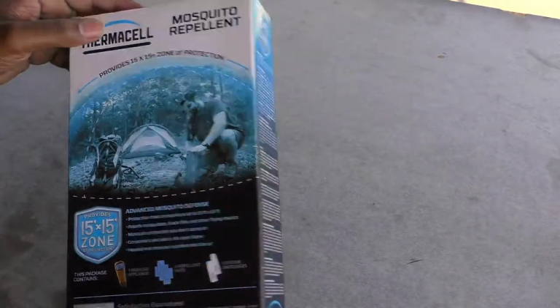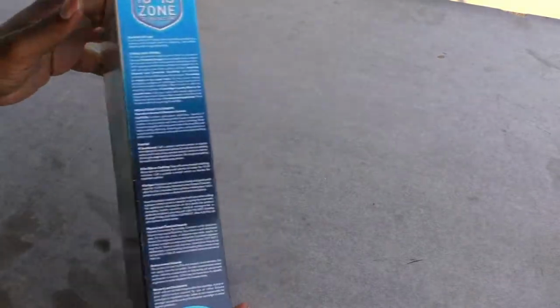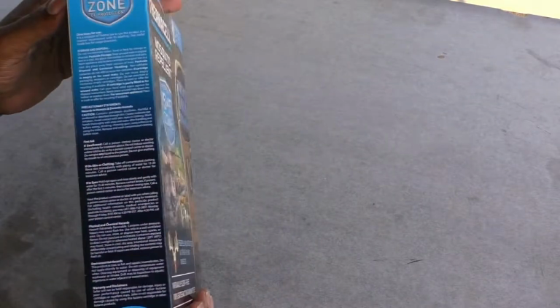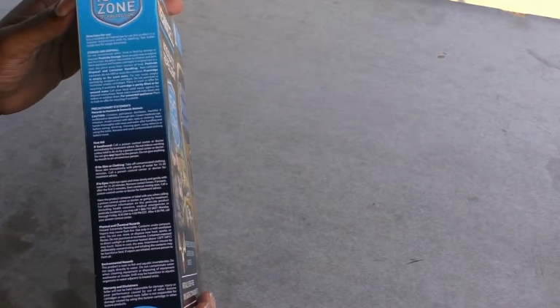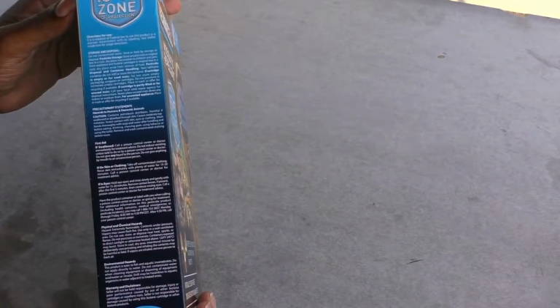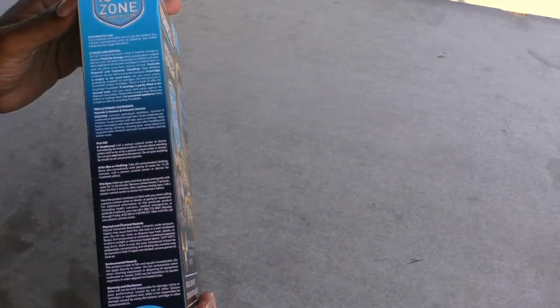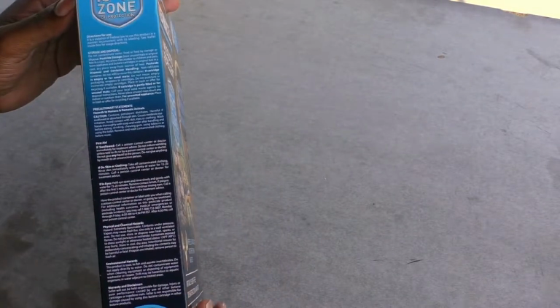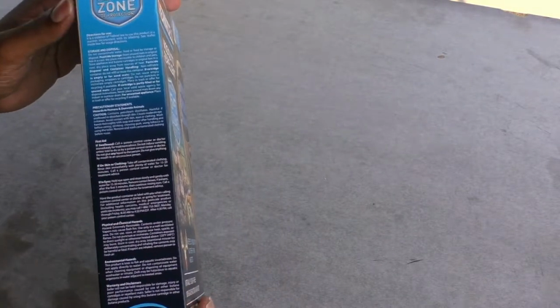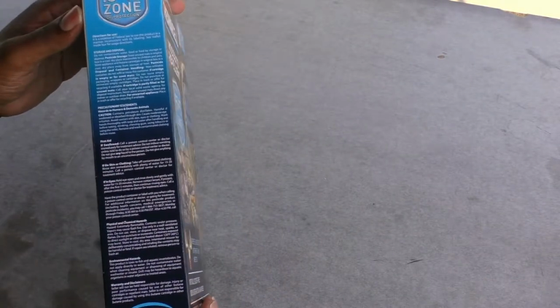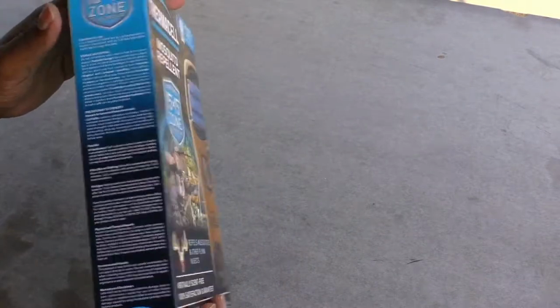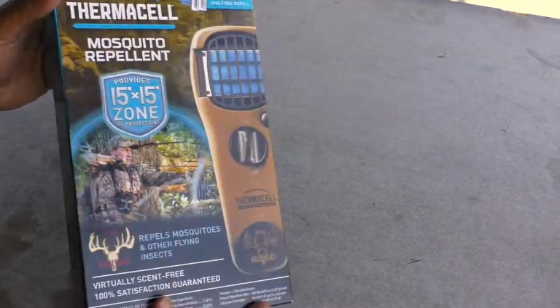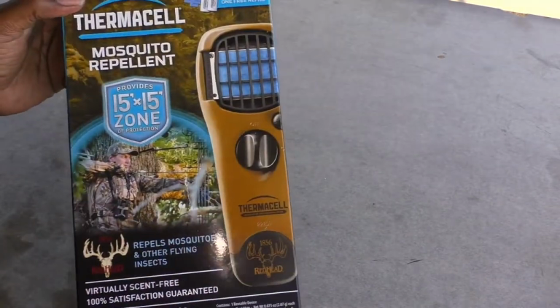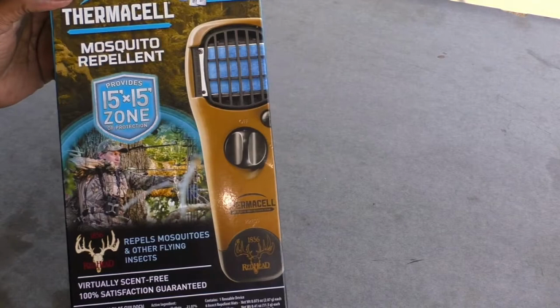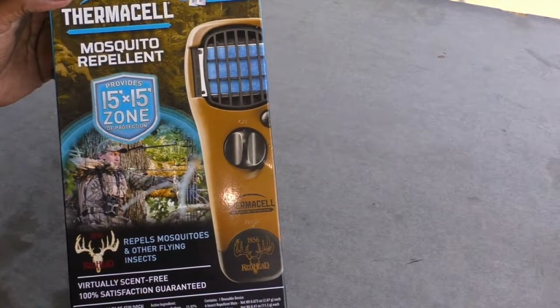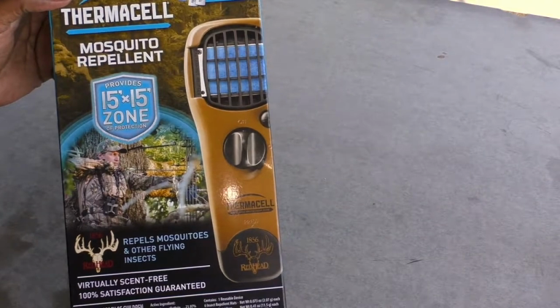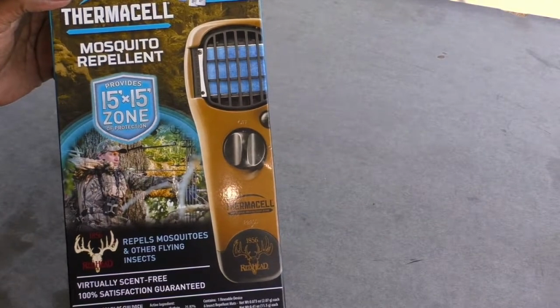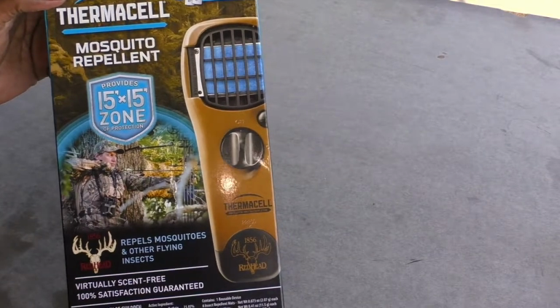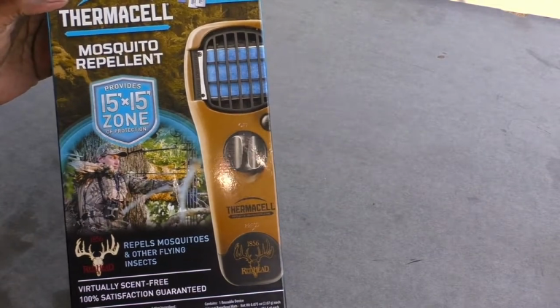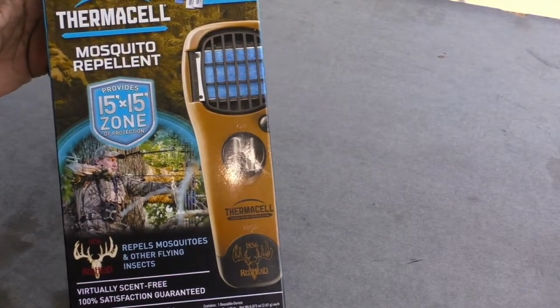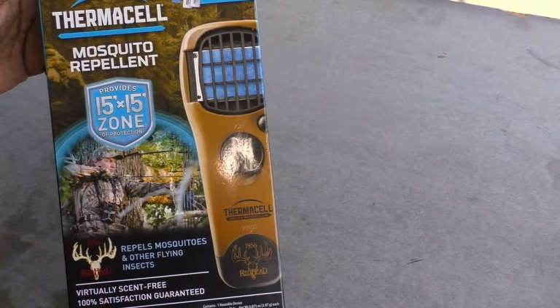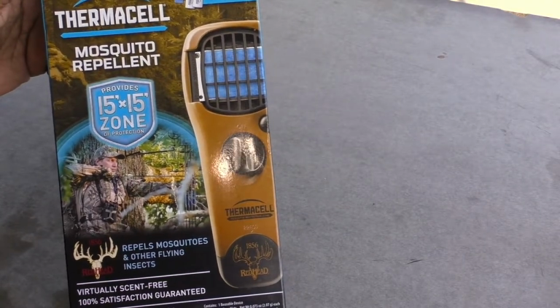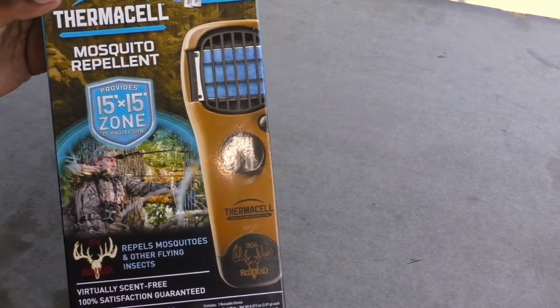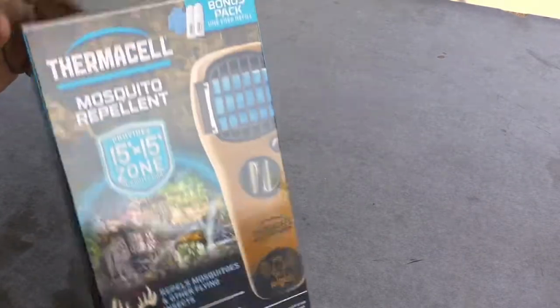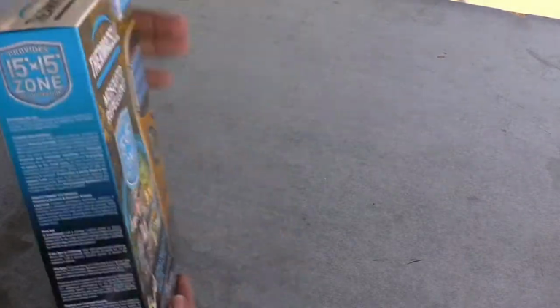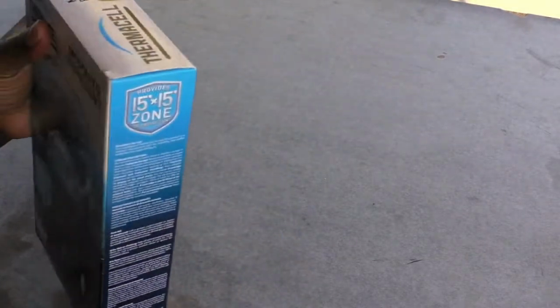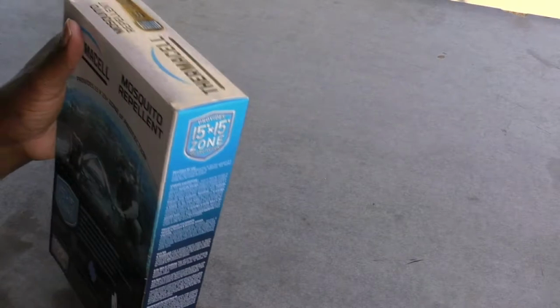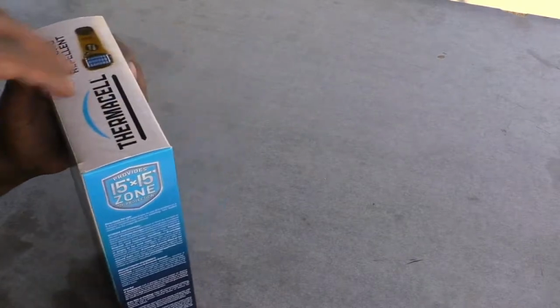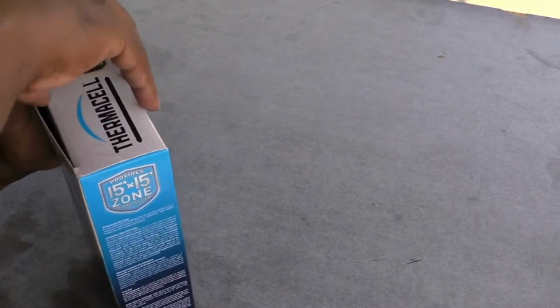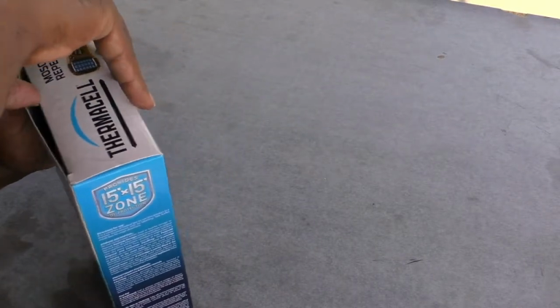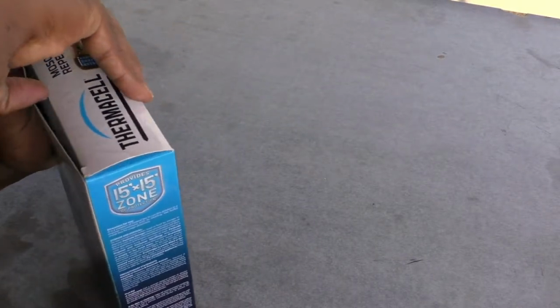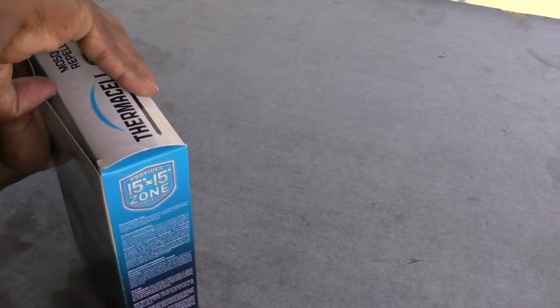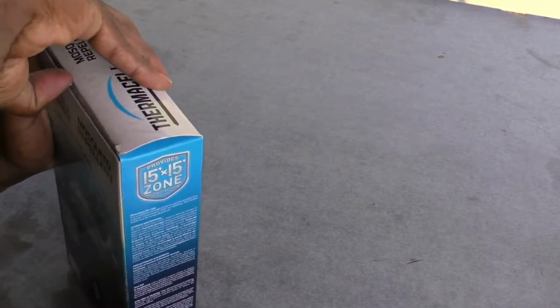This particular one from Redhead — which is the Thermacell — comes with a free refill as well. Let's go ahead and open up the box so you can see what it looks like.